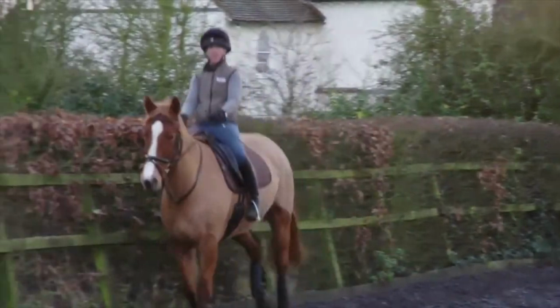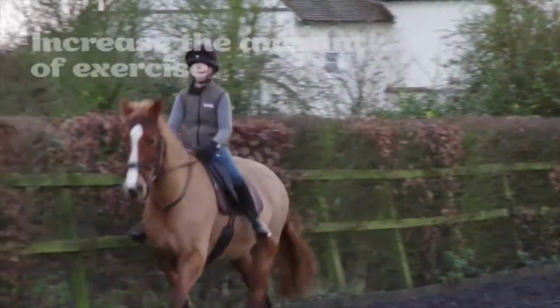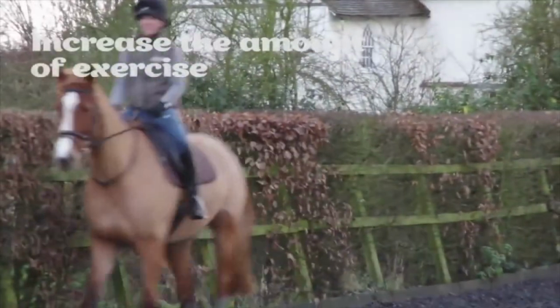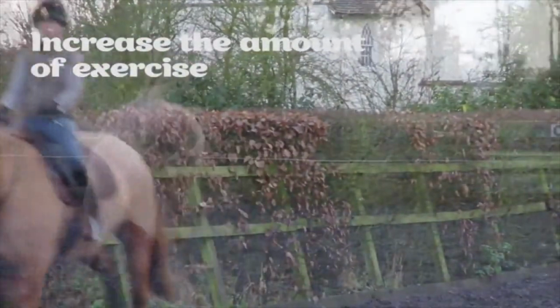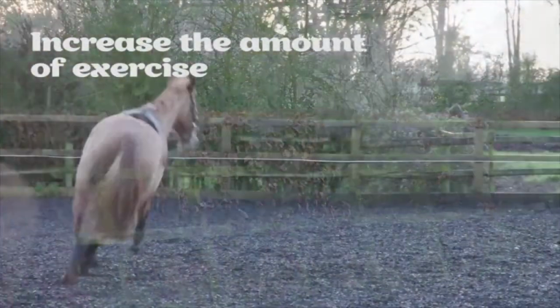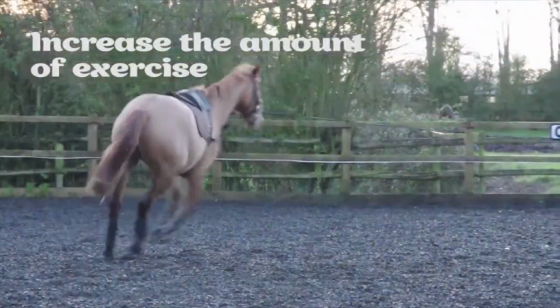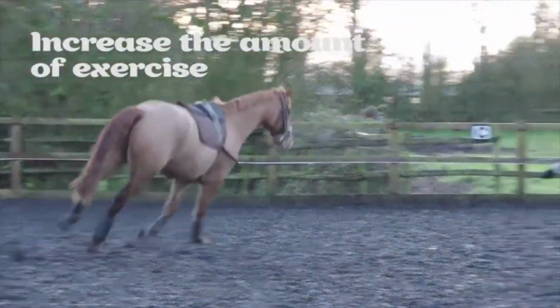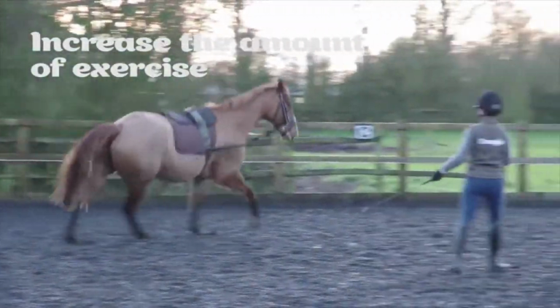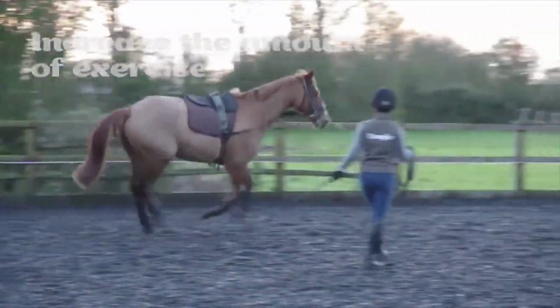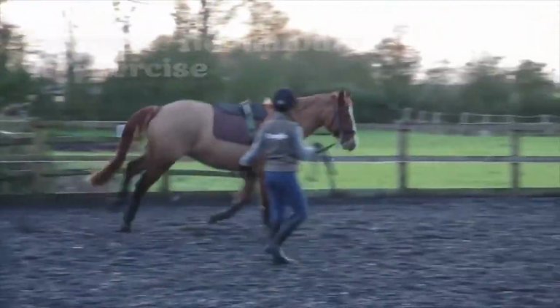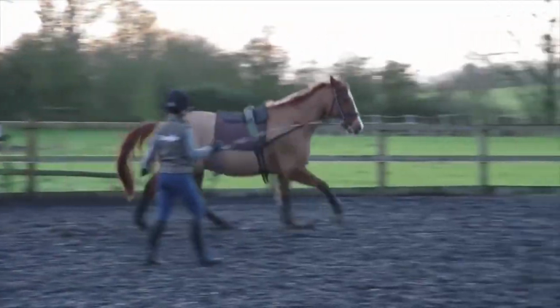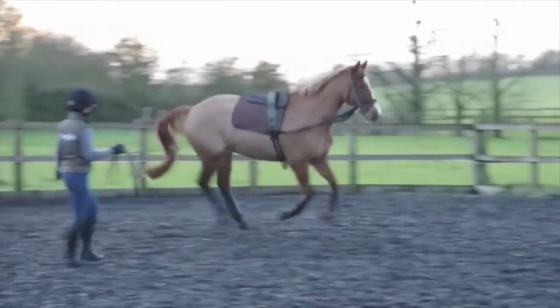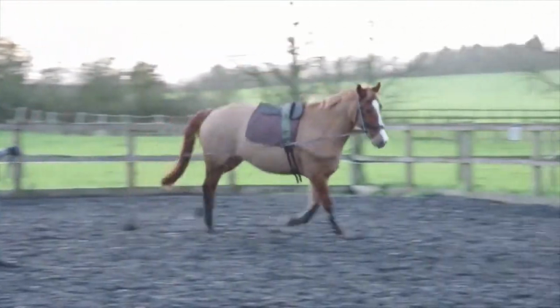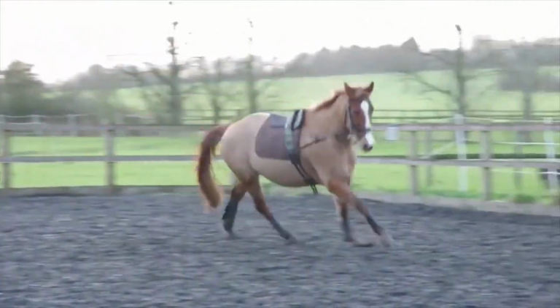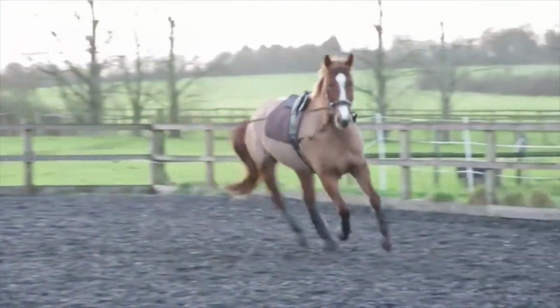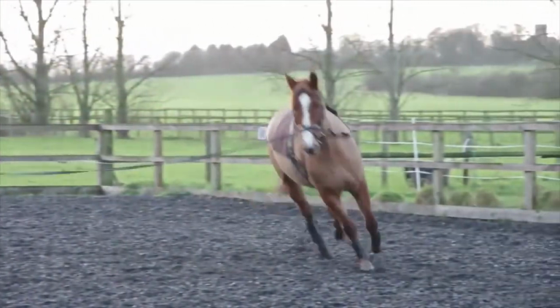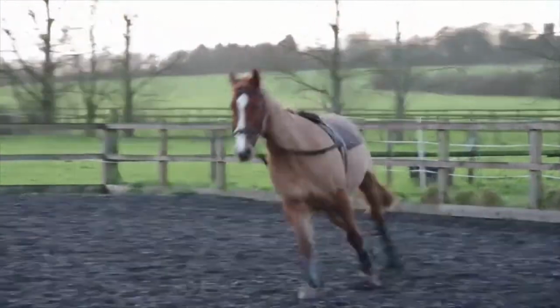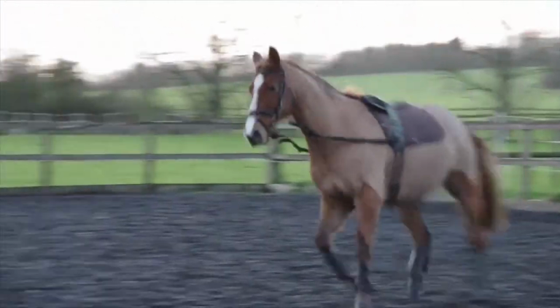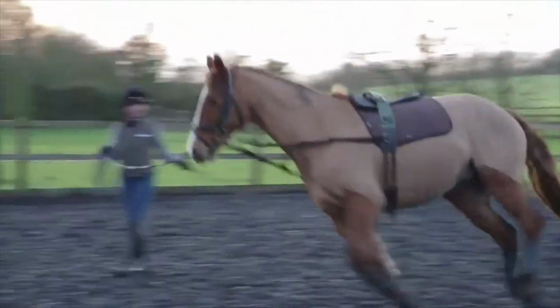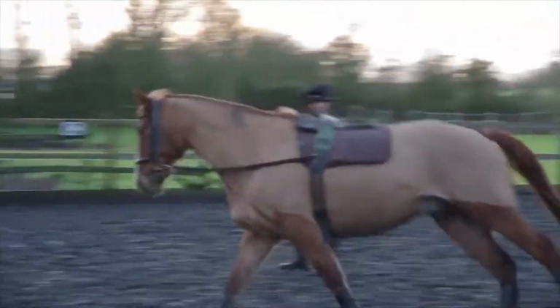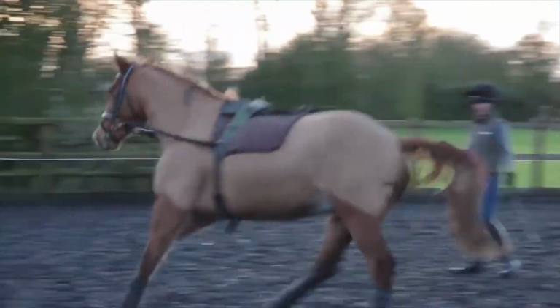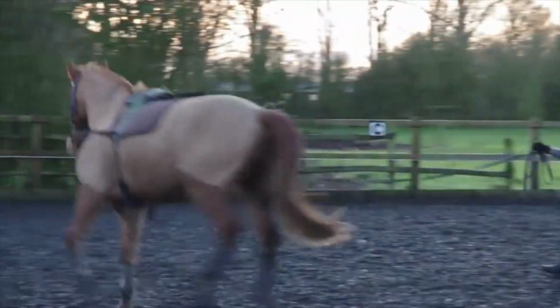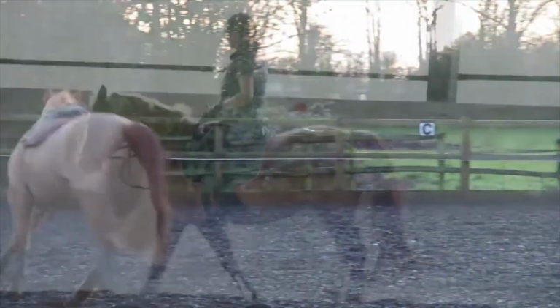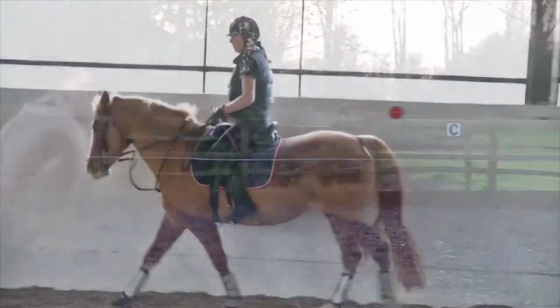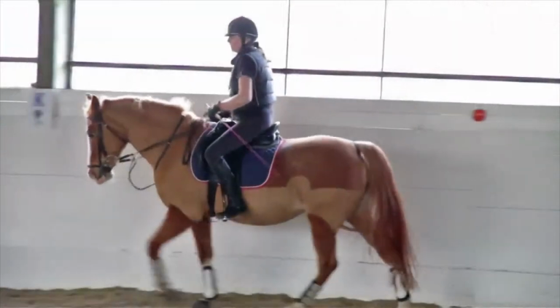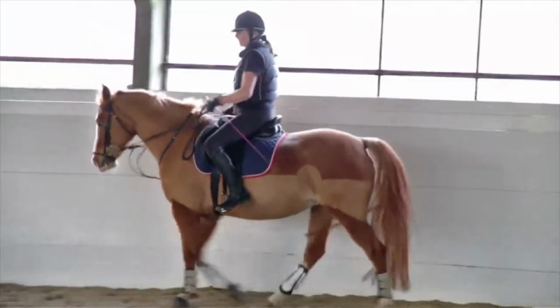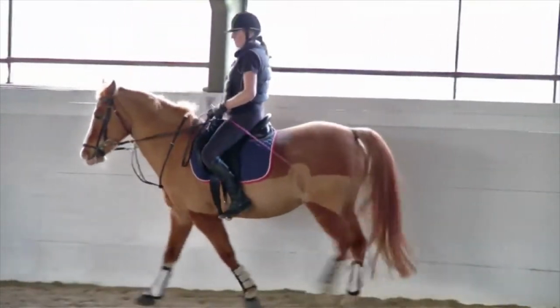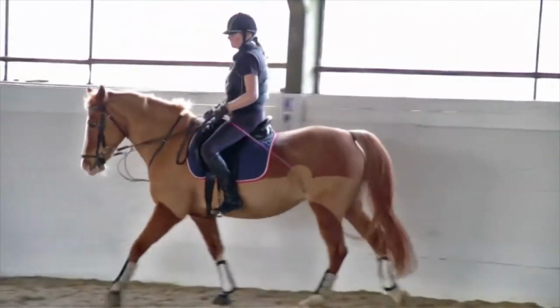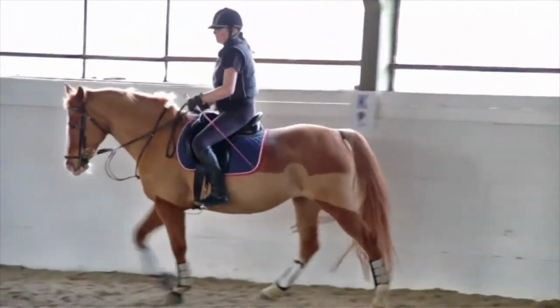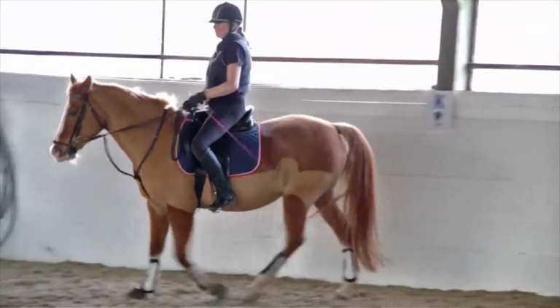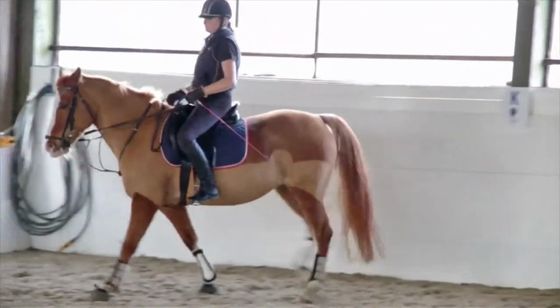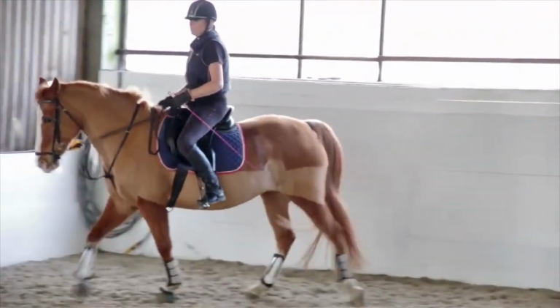Implement an exercise plan. Hacking, schooling, jumping, lunging and long reining will all help. Try to aim for at least 20 to 30 minutes per day, building up gradually if your horse is particularly unfit.